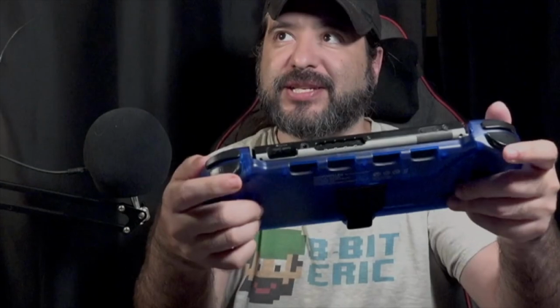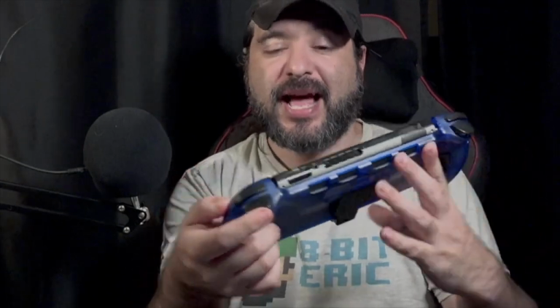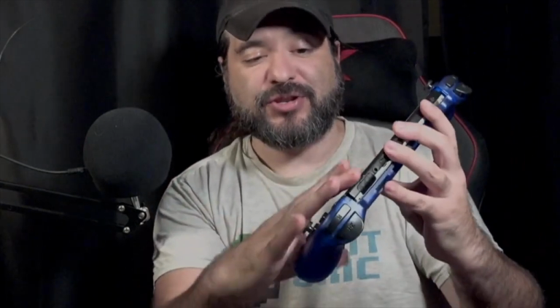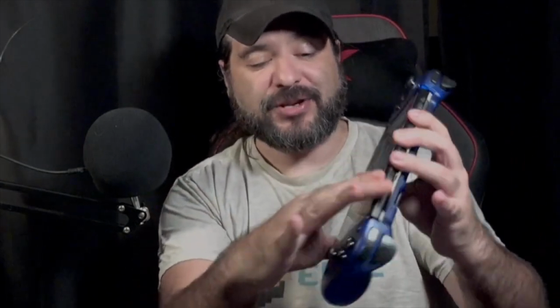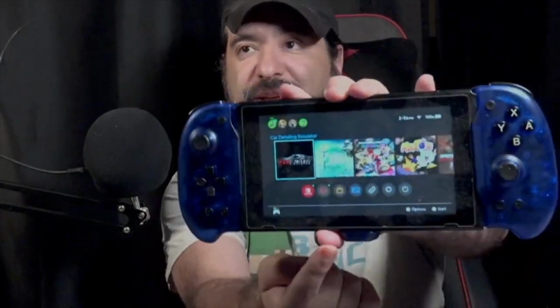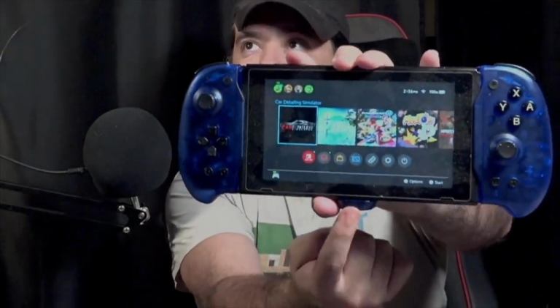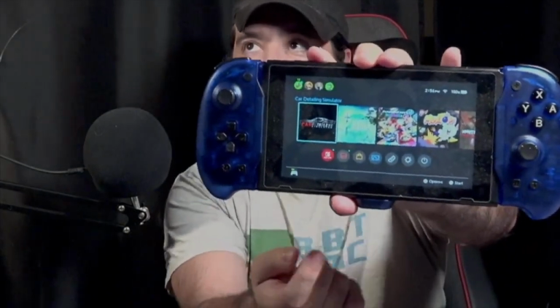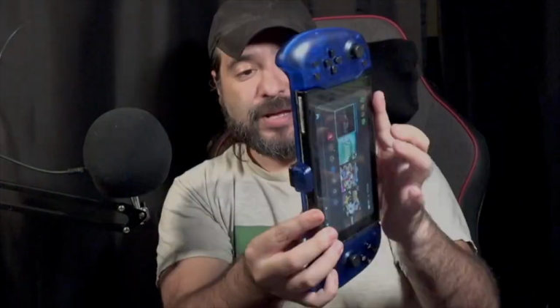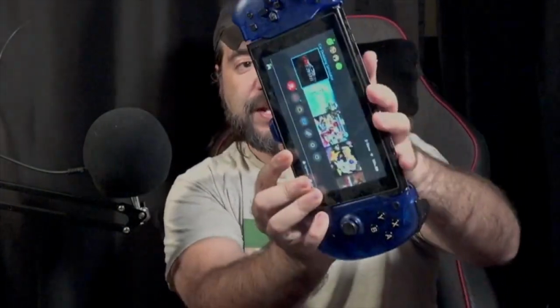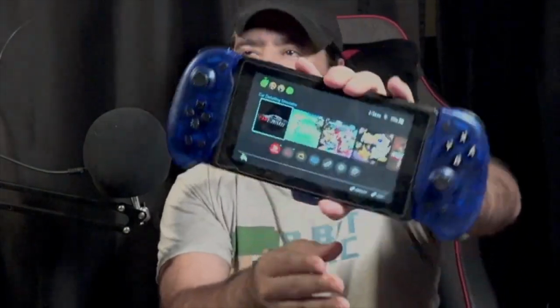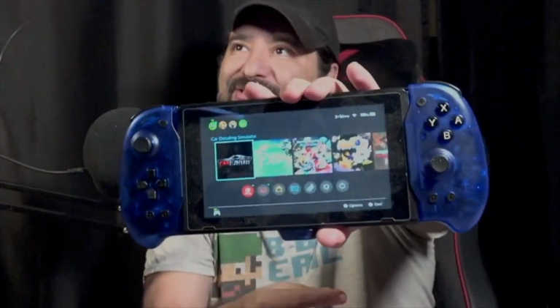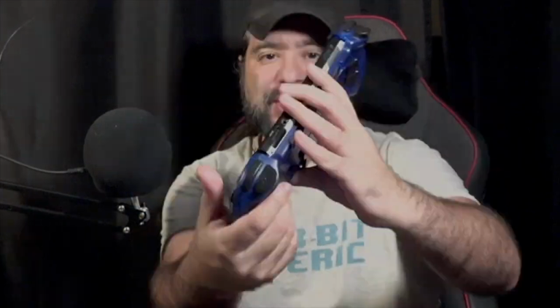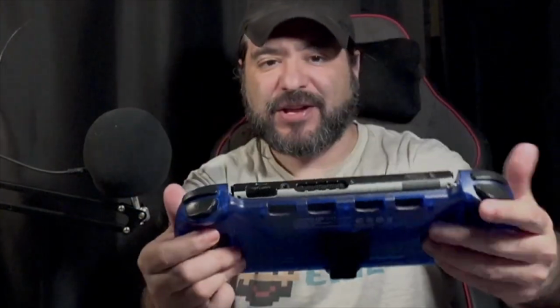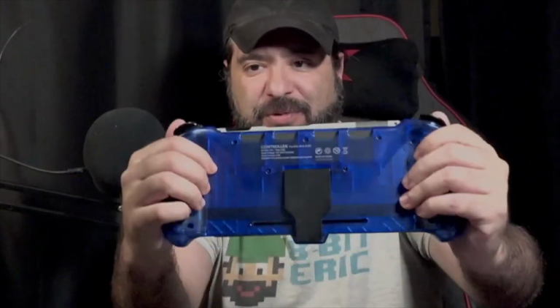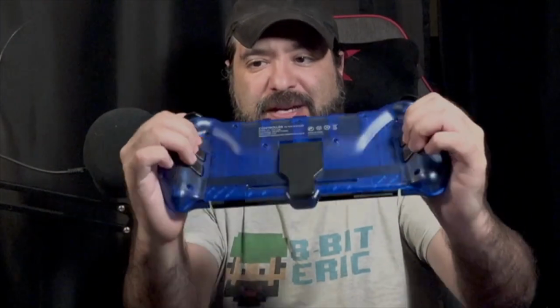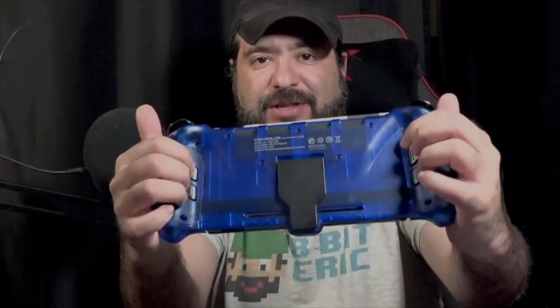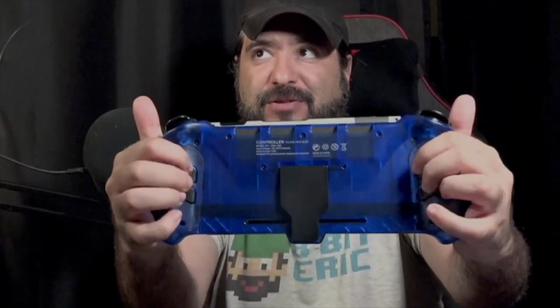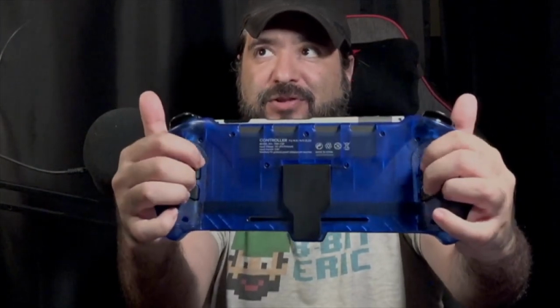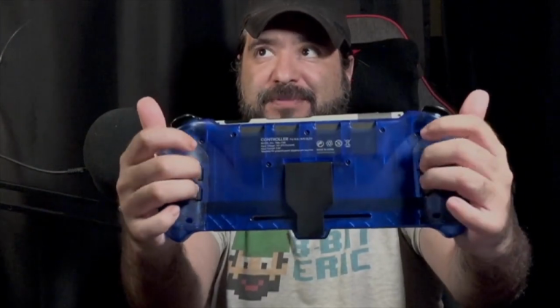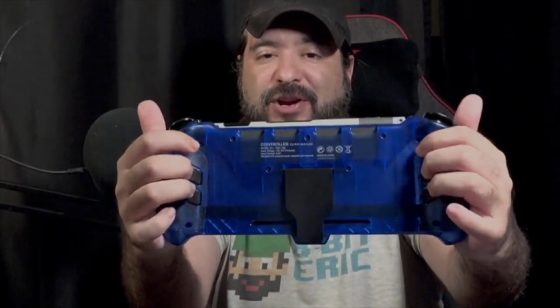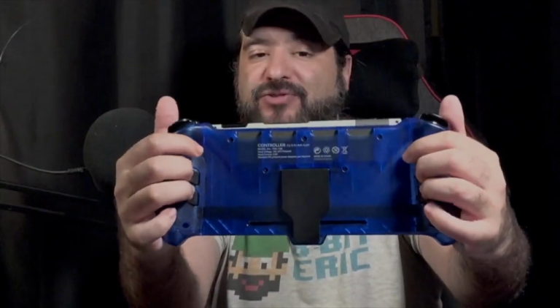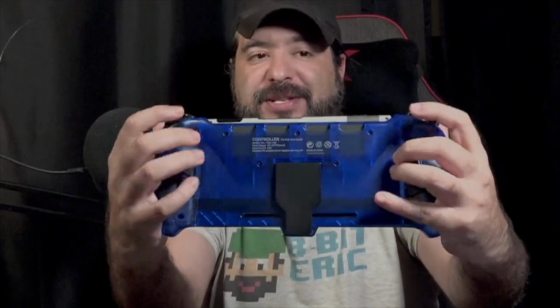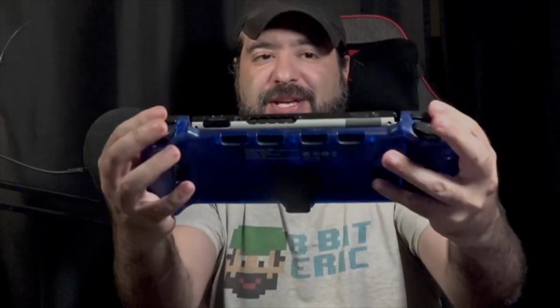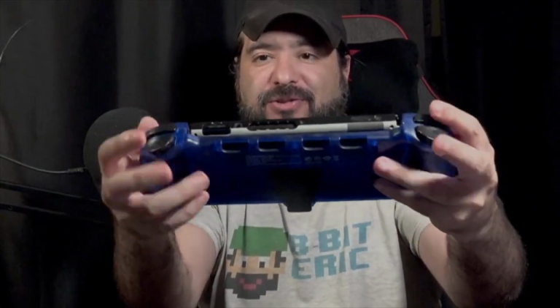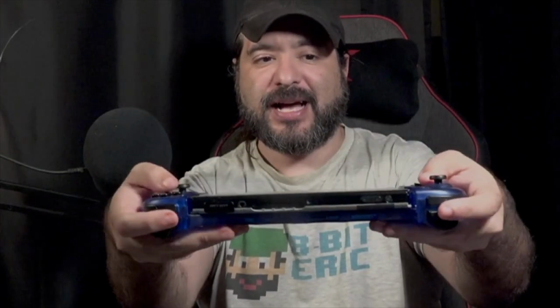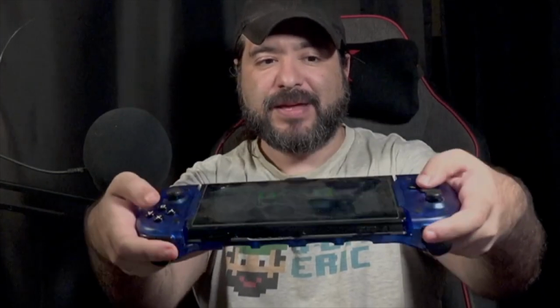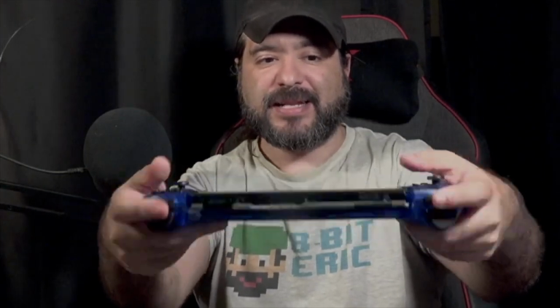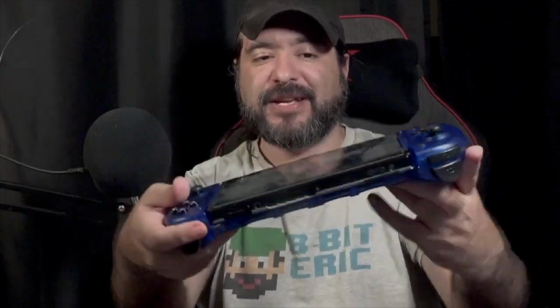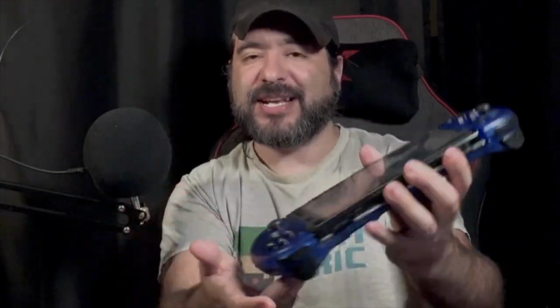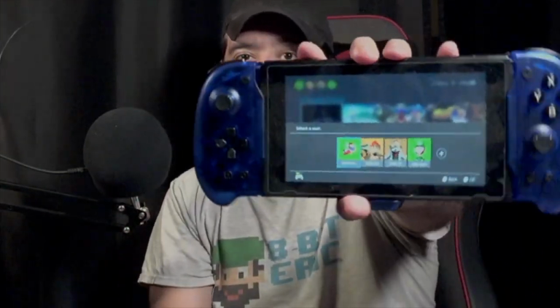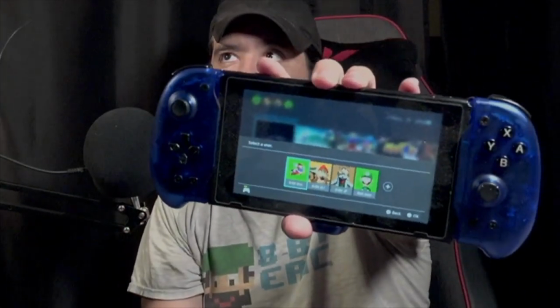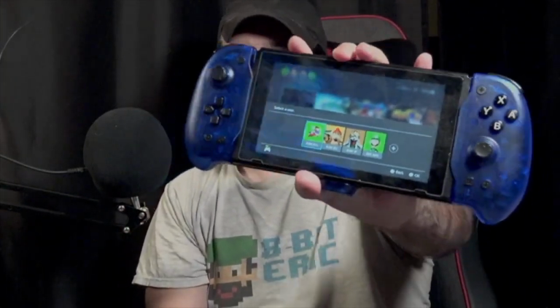Just like that, you slide your Switch in, connect it on the bottom, and it fits like a glove — very comfortable. You can feel there's a little bit of shoulder buttons back here, trigger buttons, and your shoulders on top. It's like having two connected Joy-Cons in one.